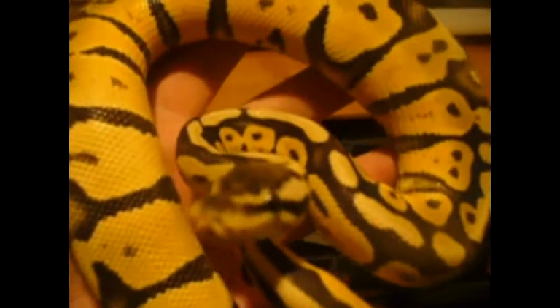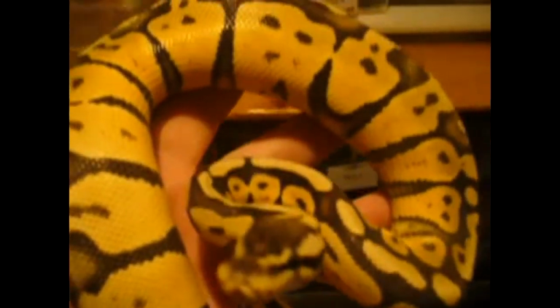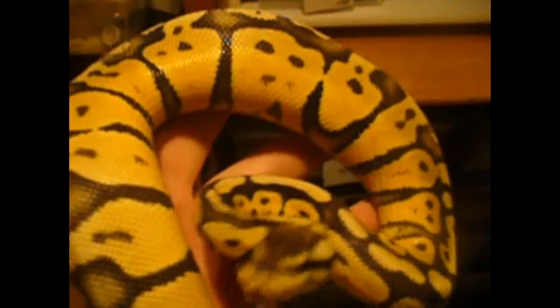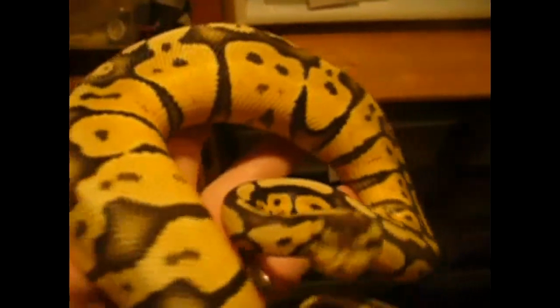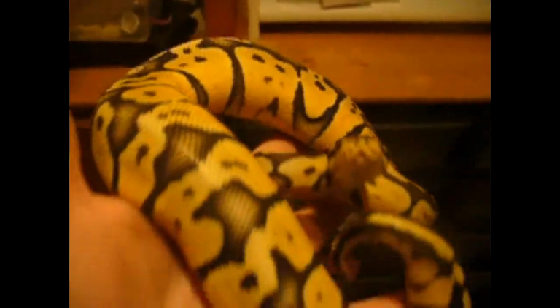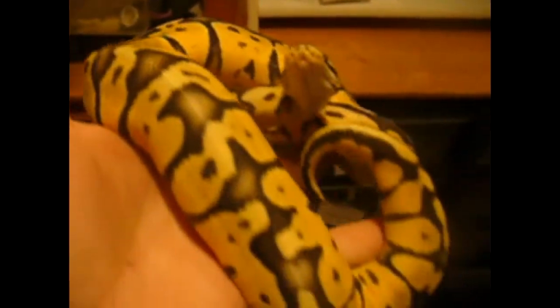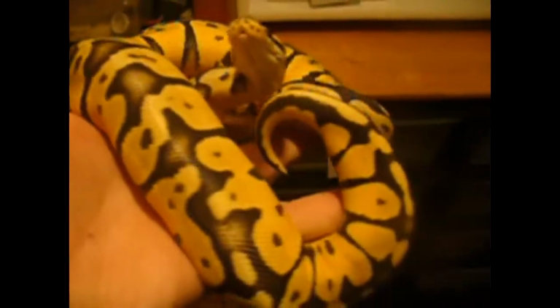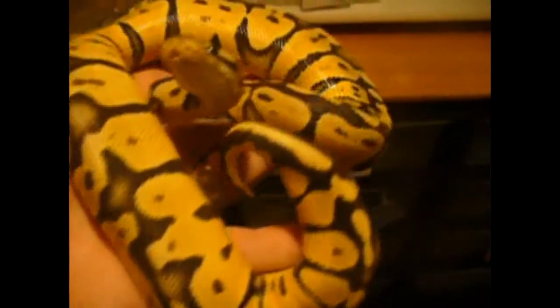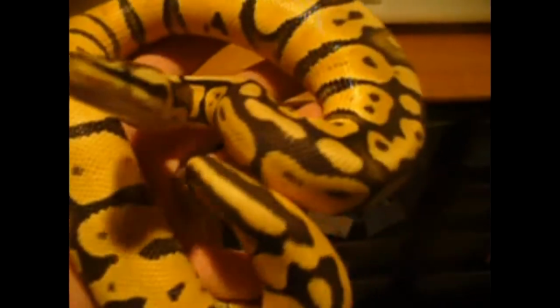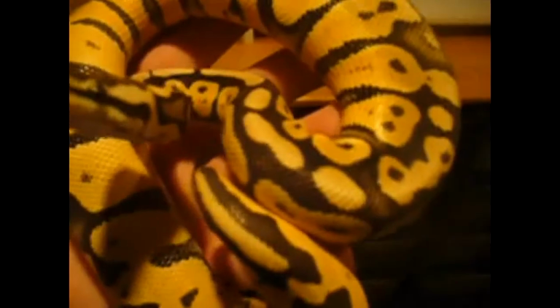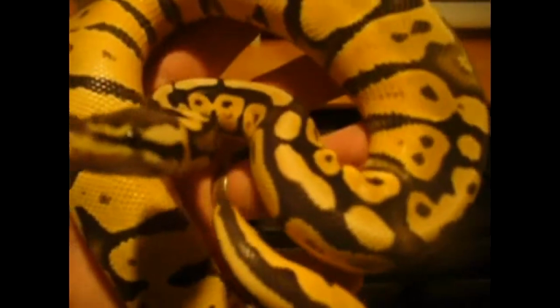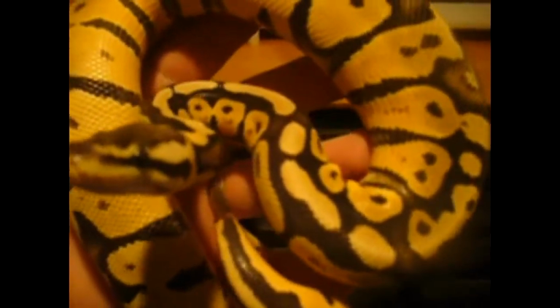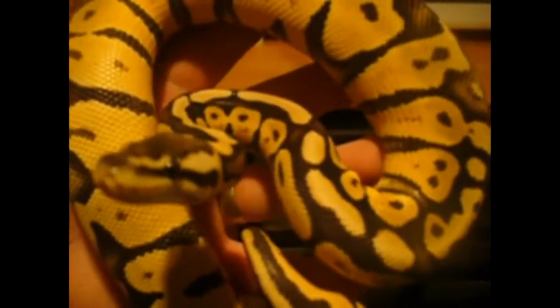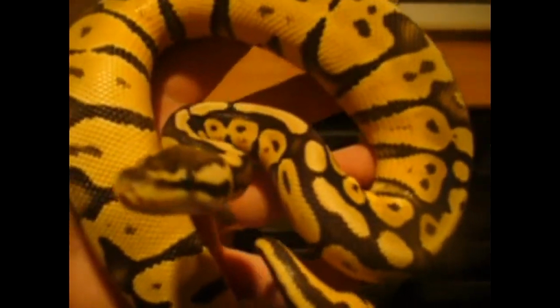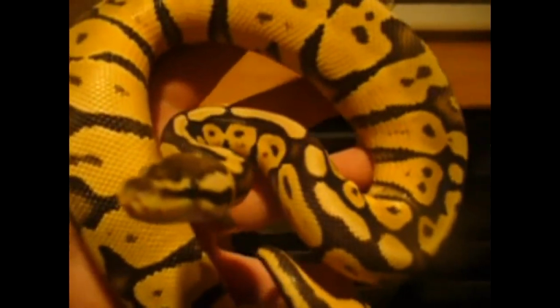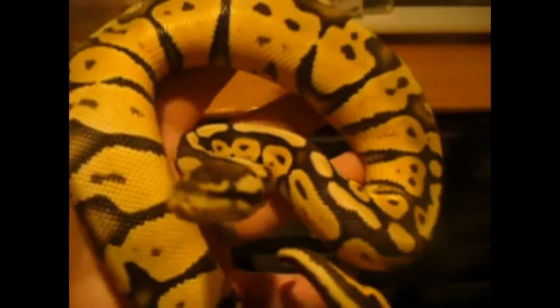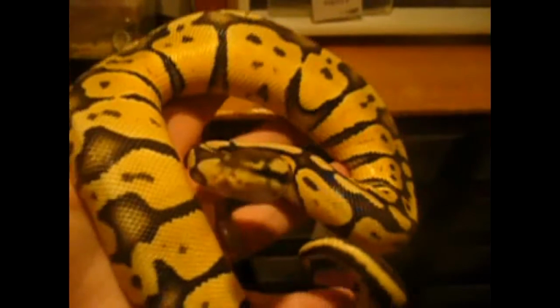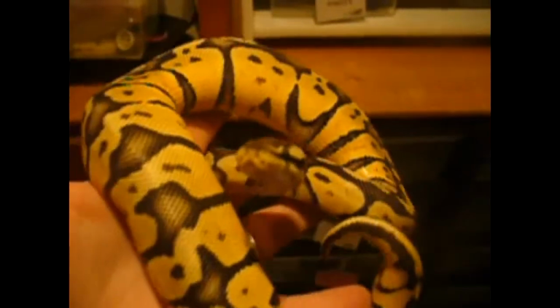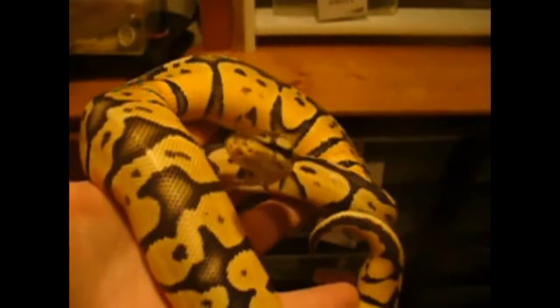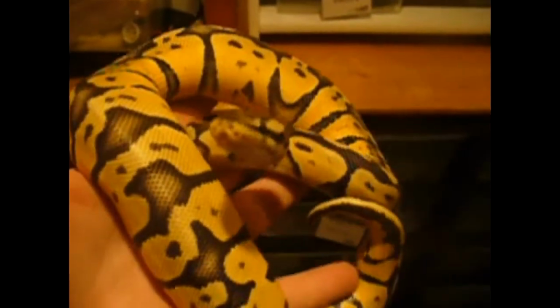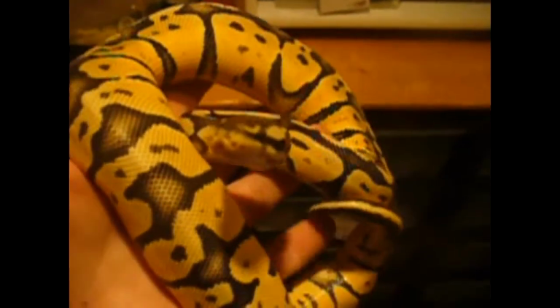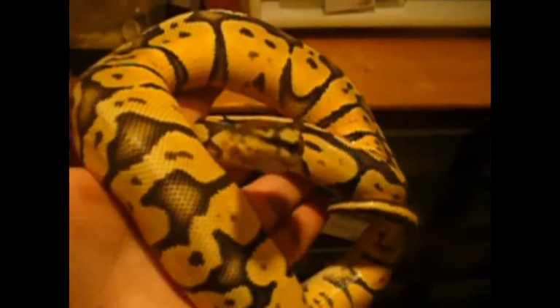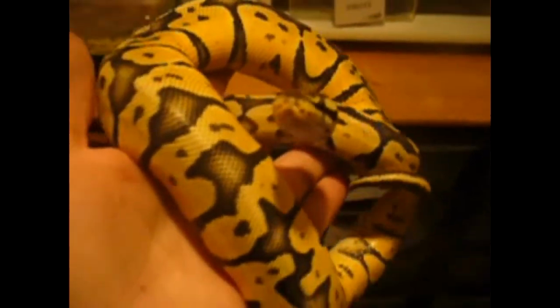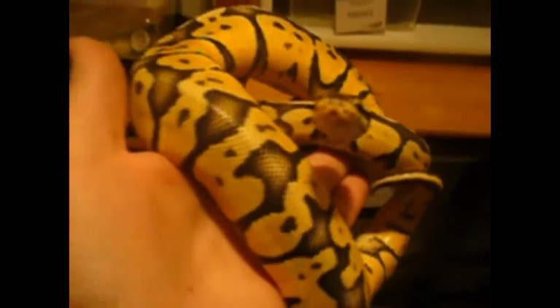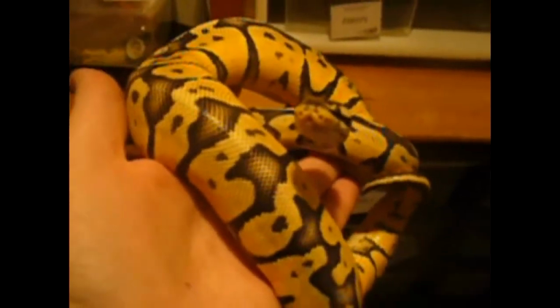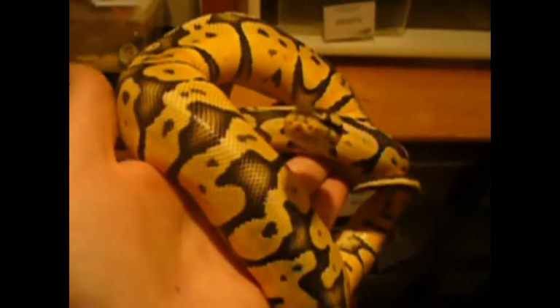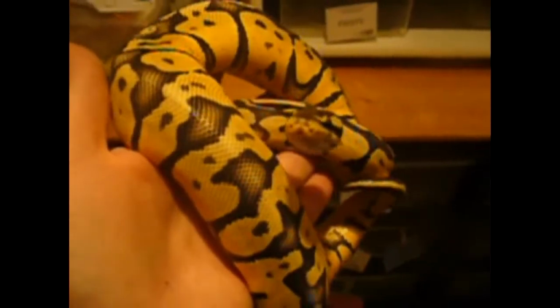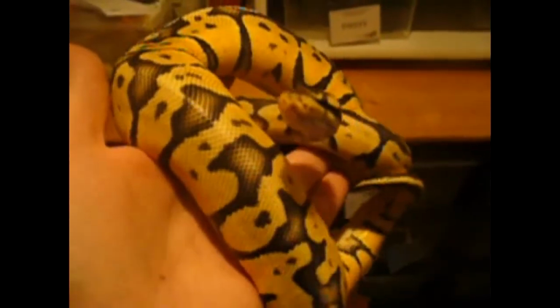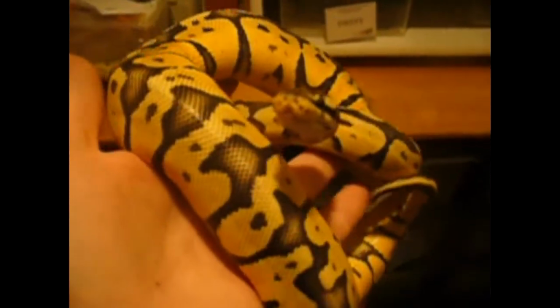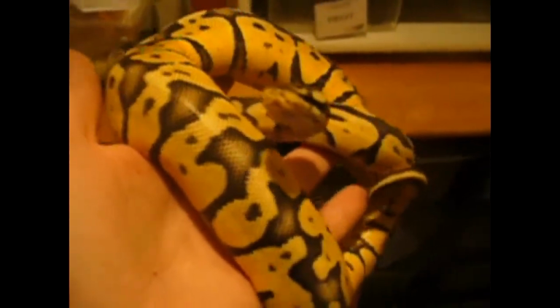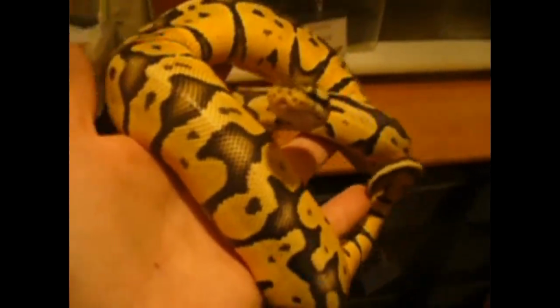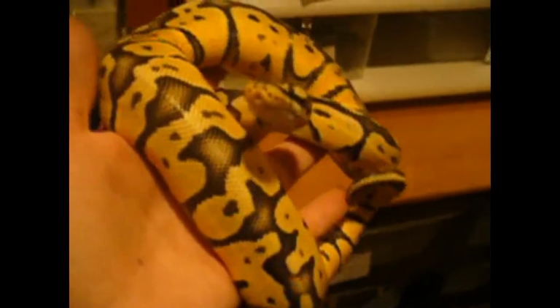This is my firefly girl. She's growing up good — she's over 400 grams now. I haven't weighed her in a little while. Sometimes she's a little bit nippy, so she's kind of in that strike pose right now.